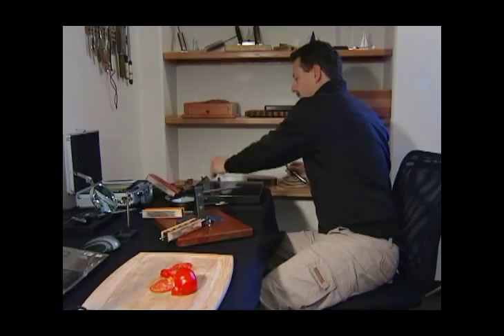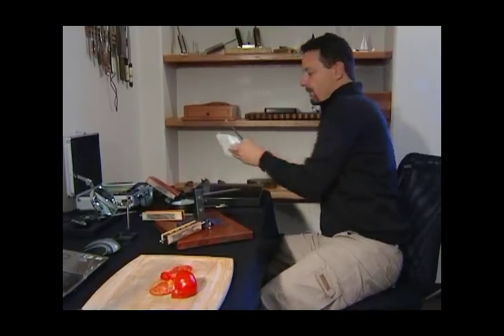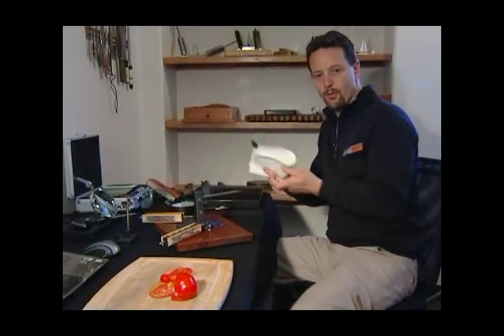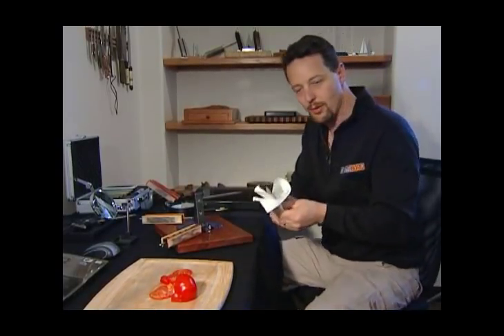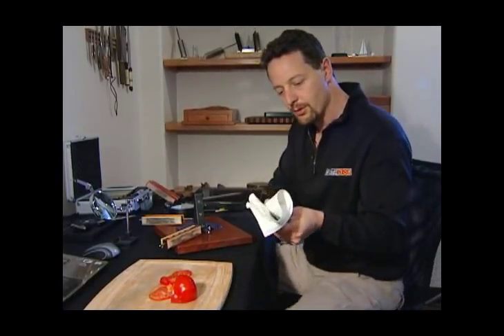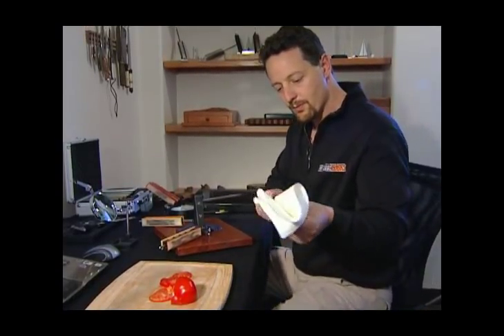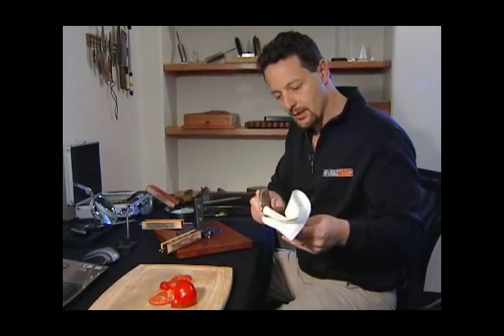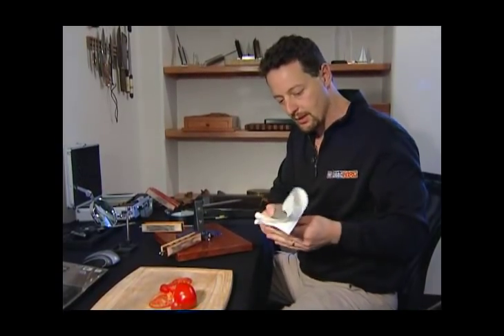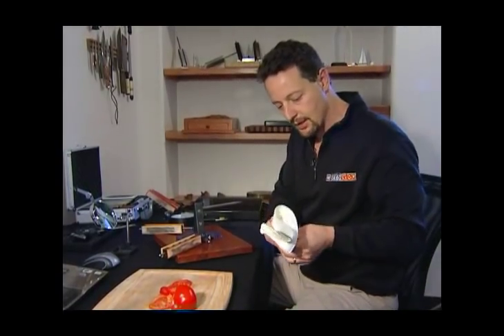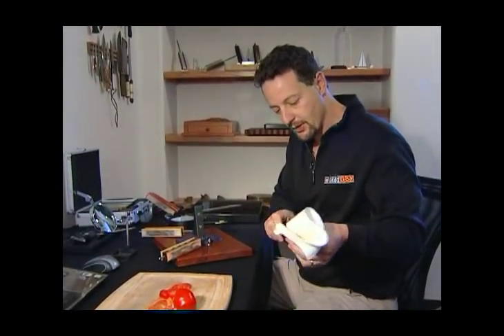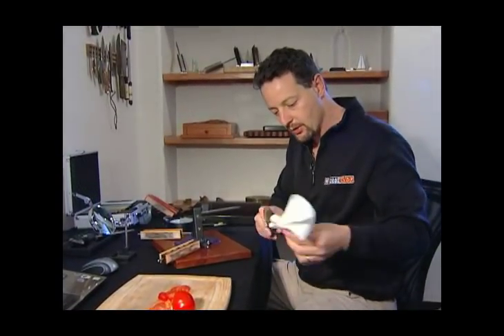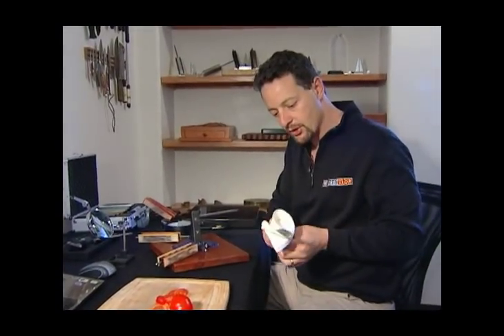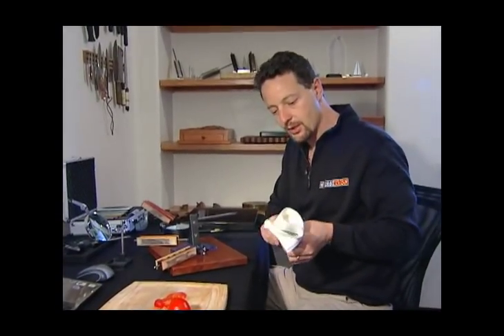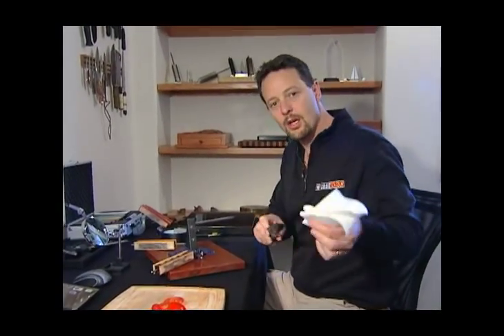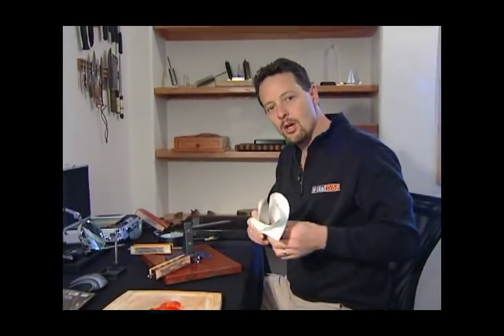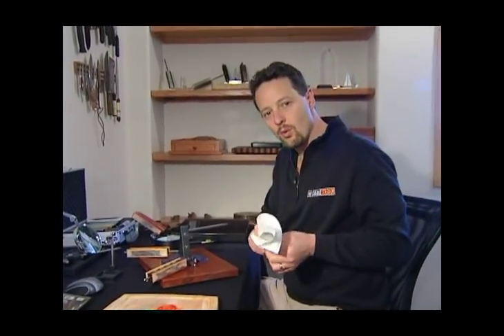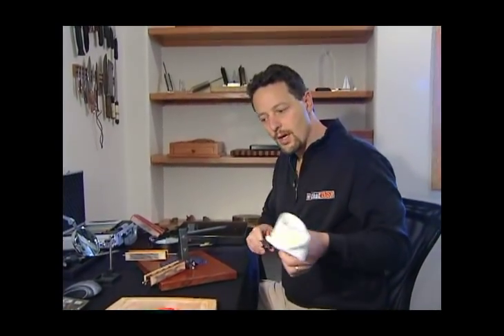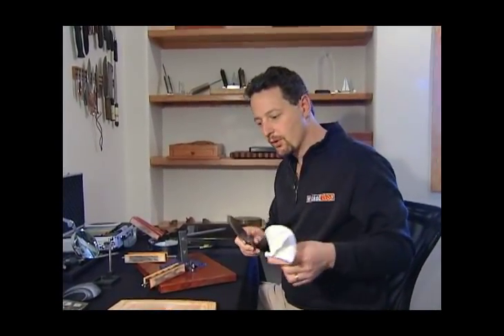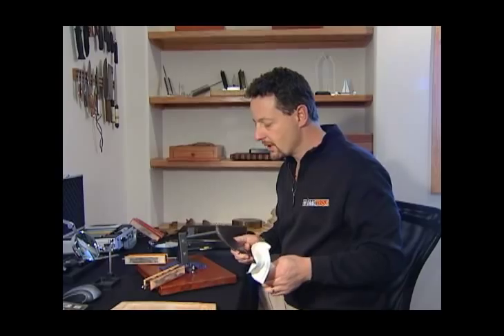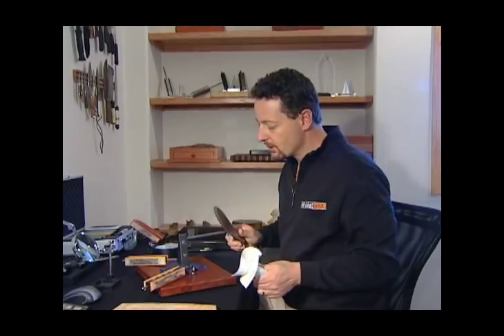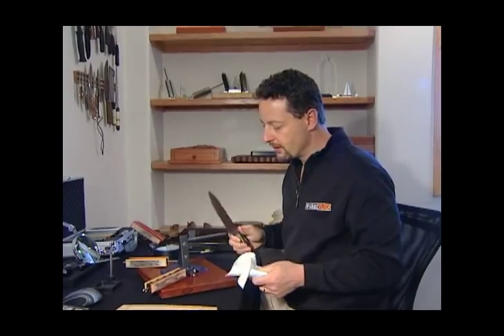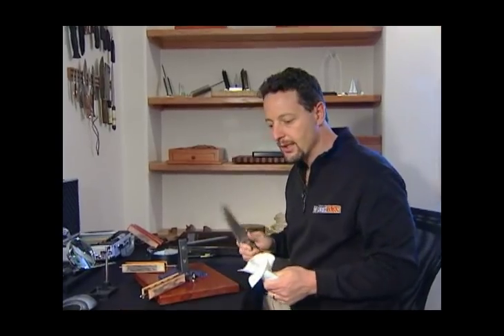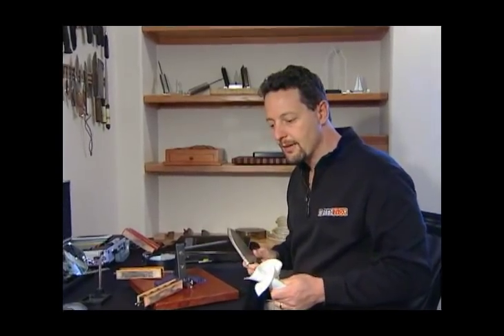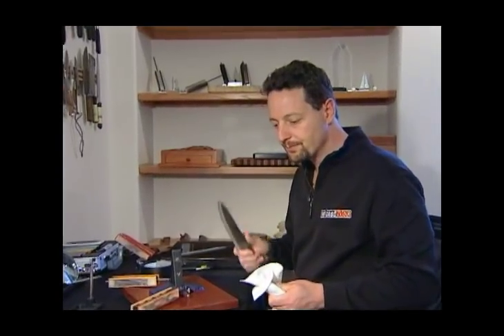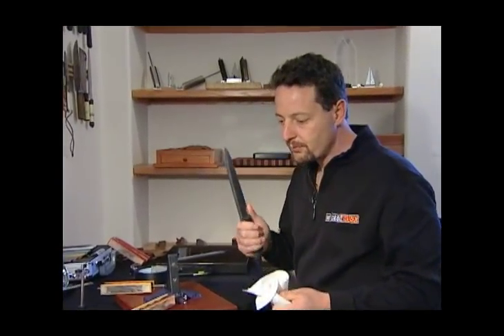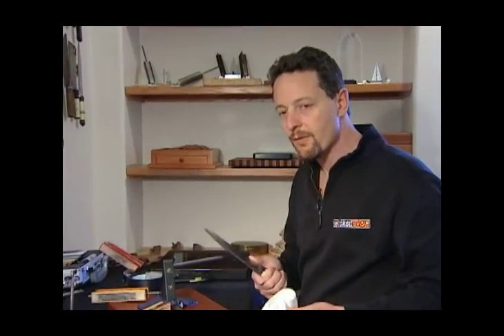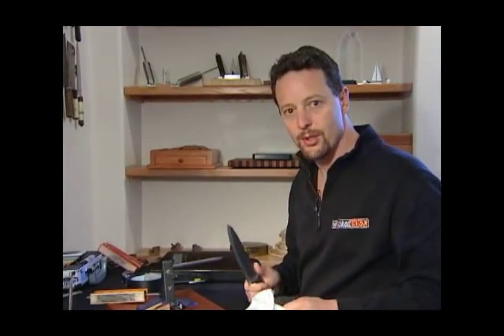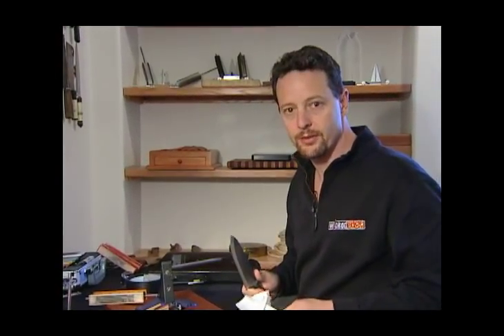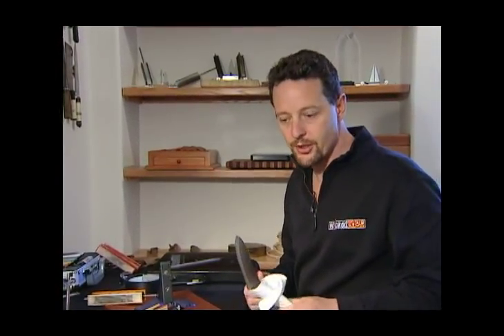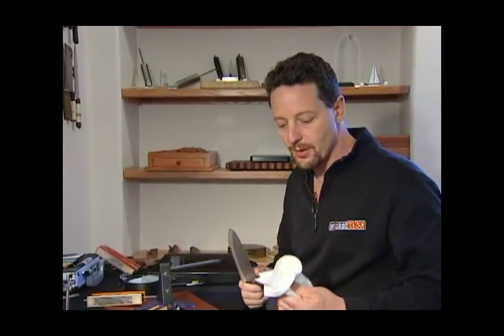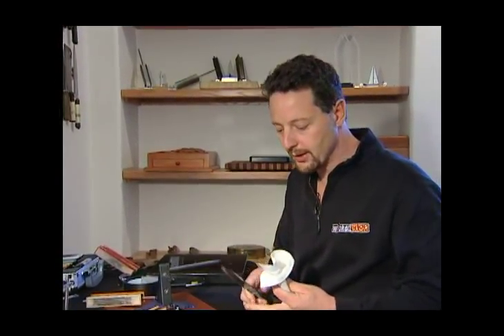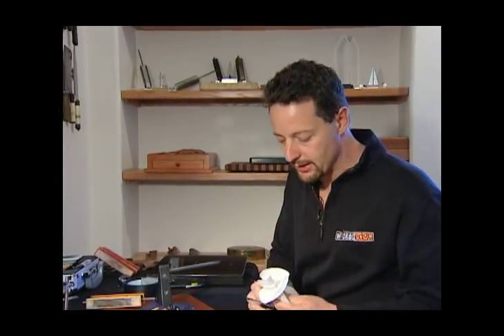What I want to do today in this video is just walk through the steps of taking a knife from dull to very sharp on the Wicked Edge.